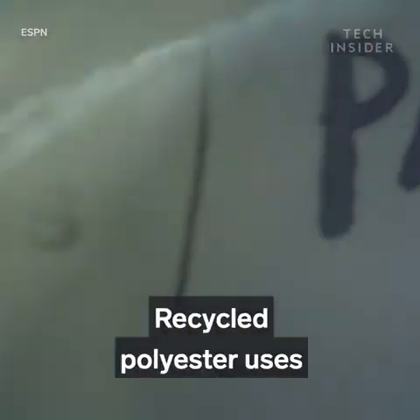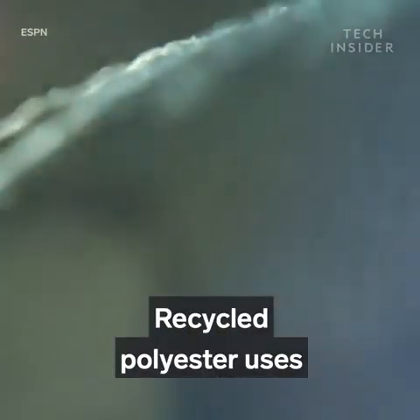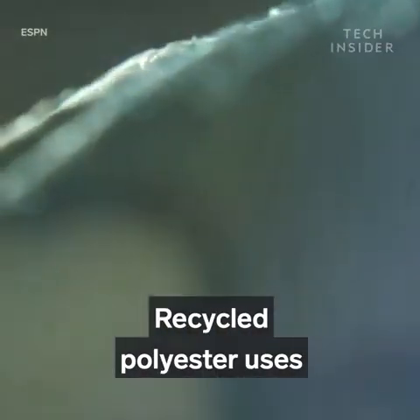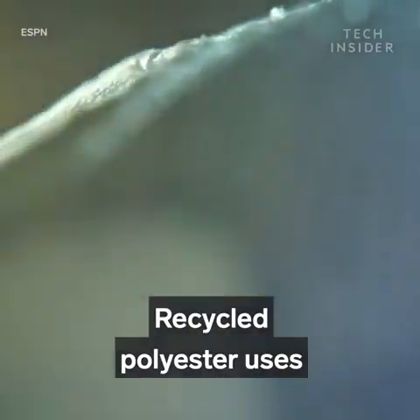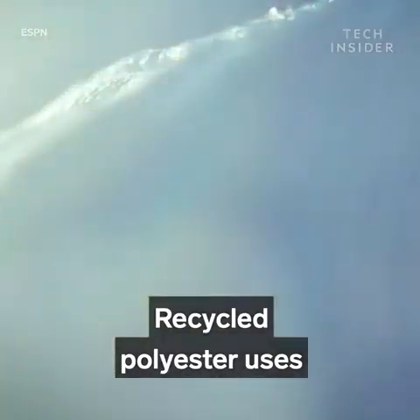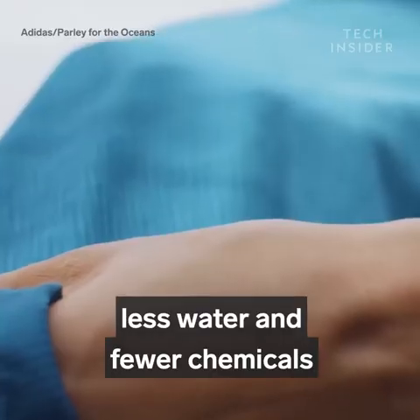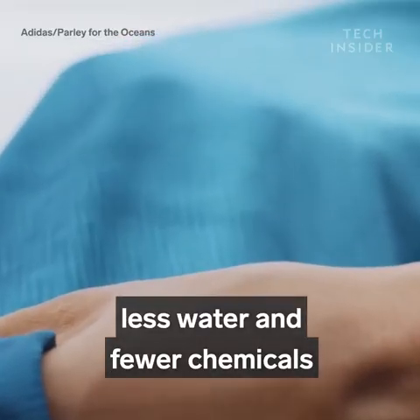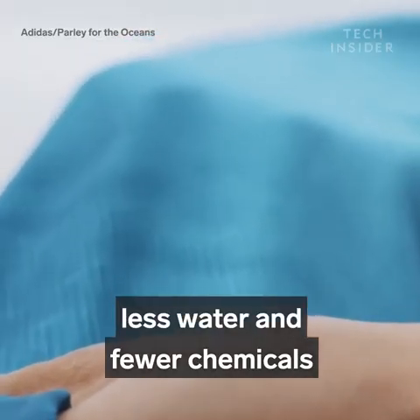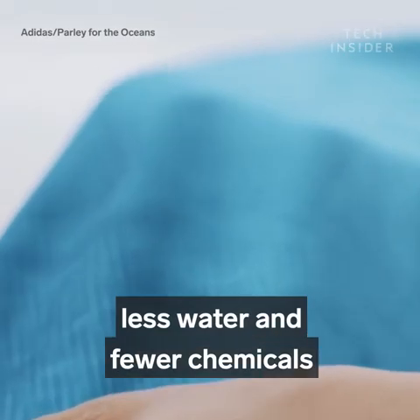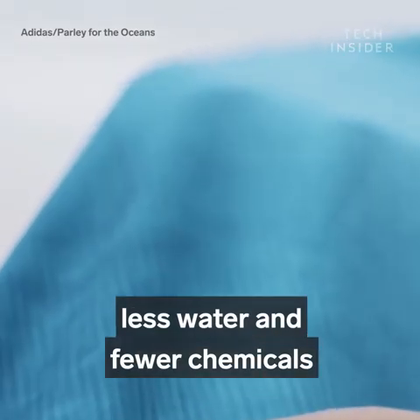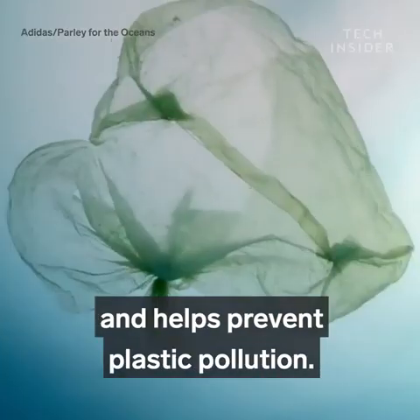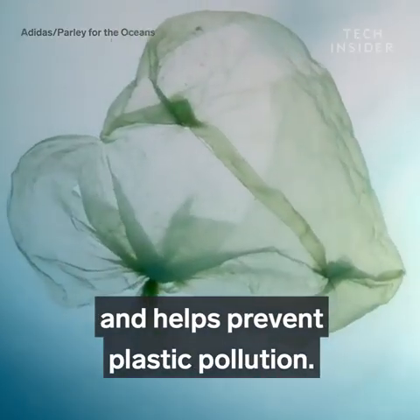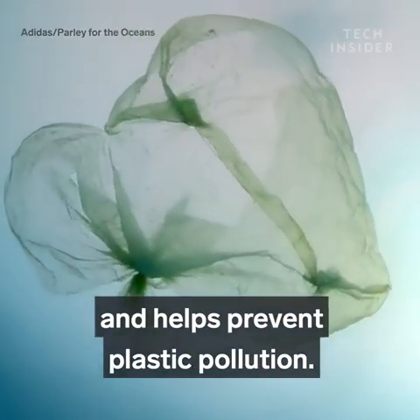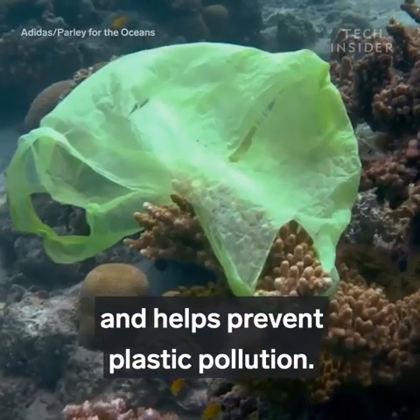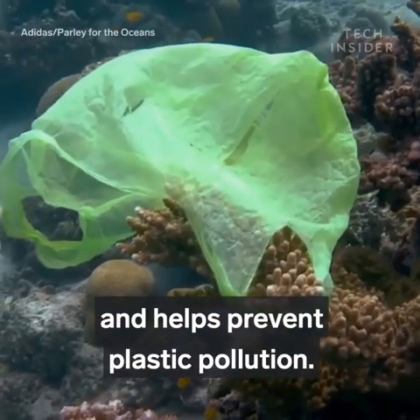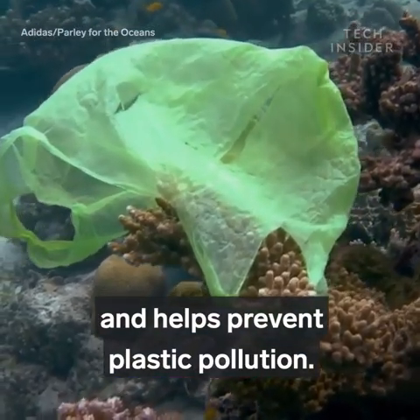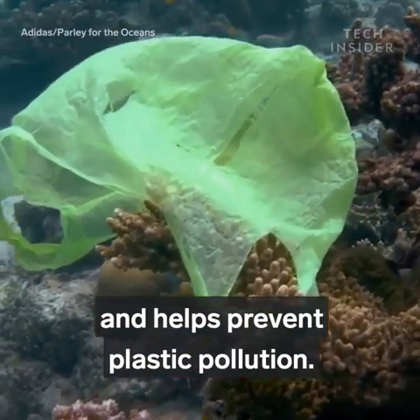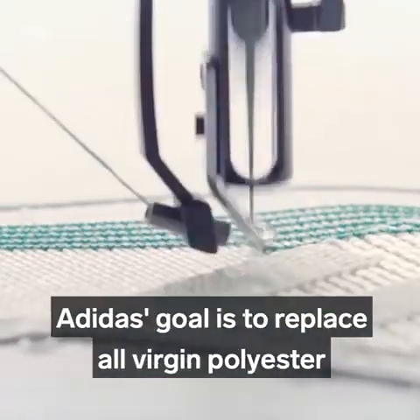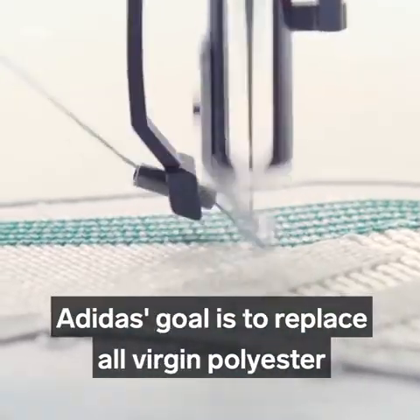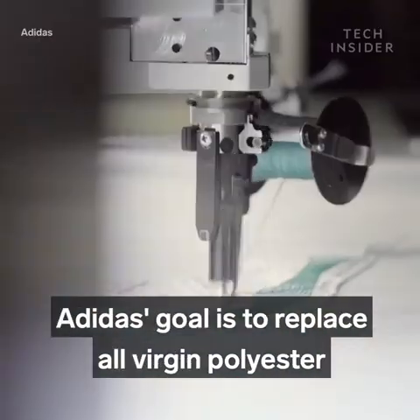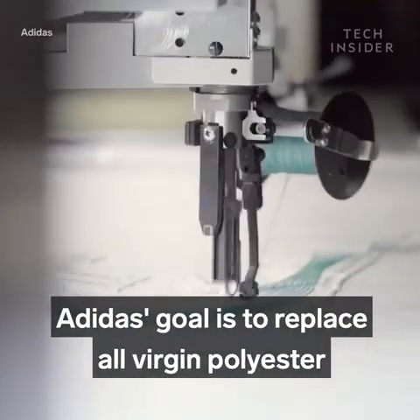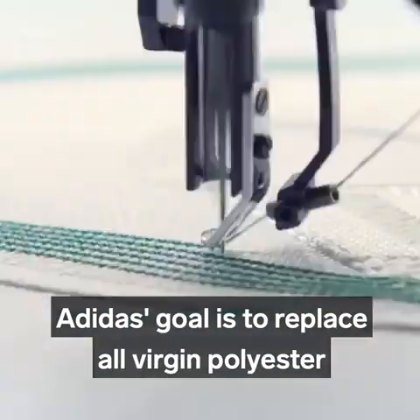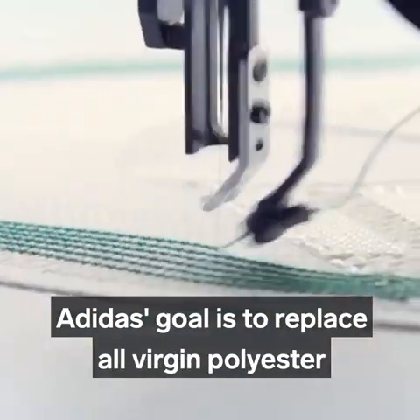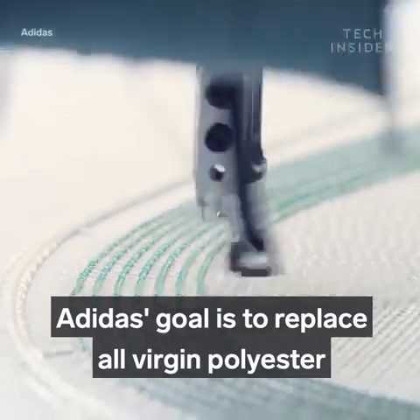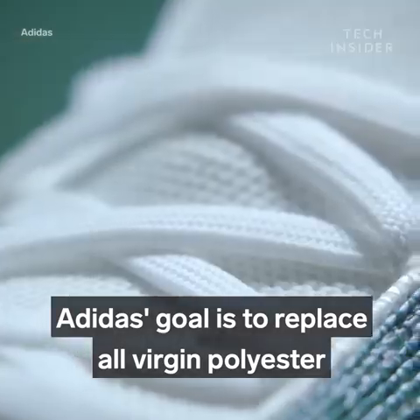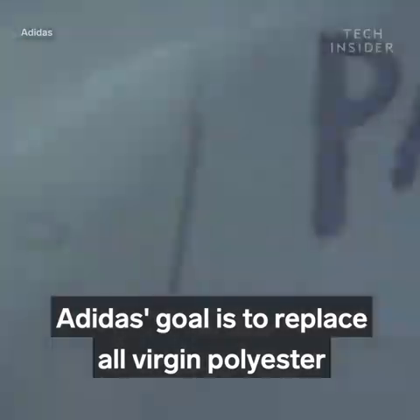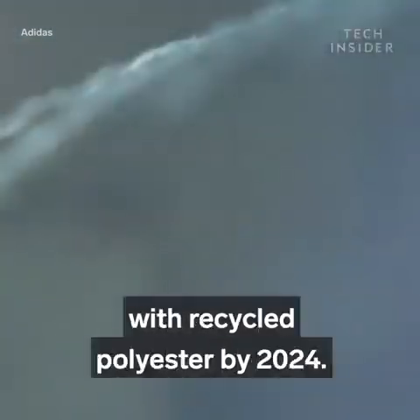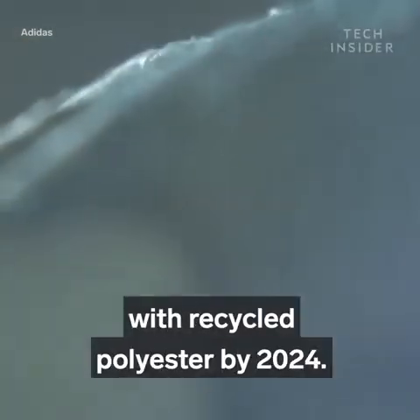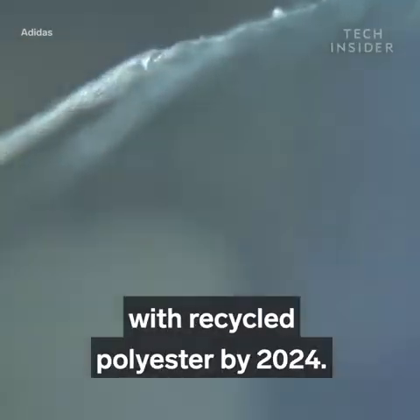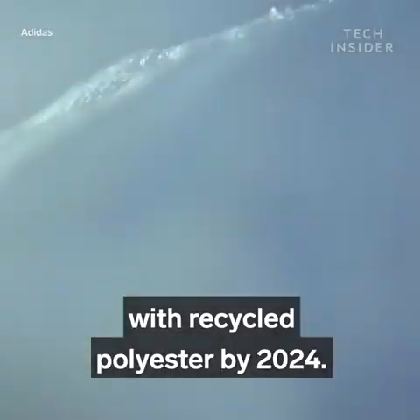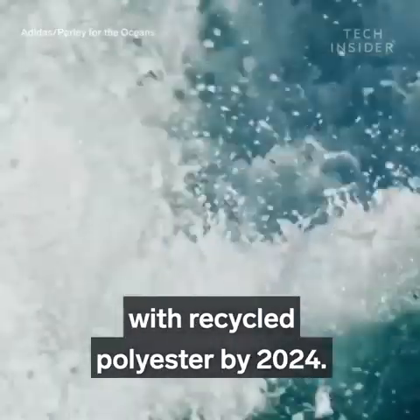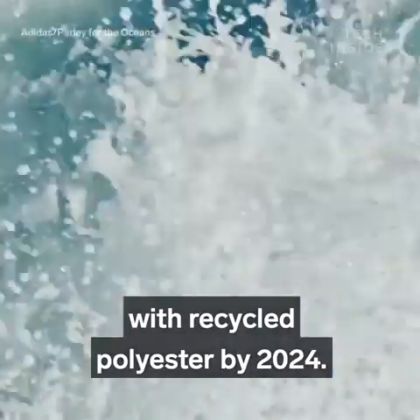Recycled polyester uses less water and fewer chemicals, and helps prevent plastic pollution. Adidas' goal is to replace all virgin polyester with recycled polyester by 2024.